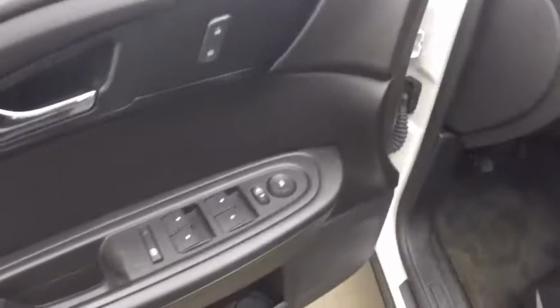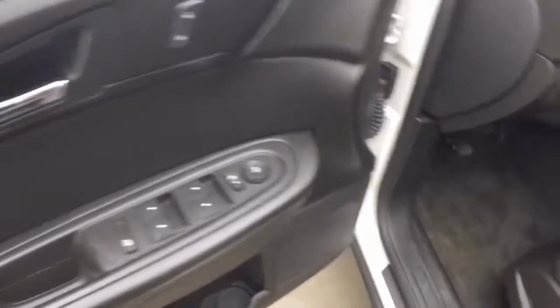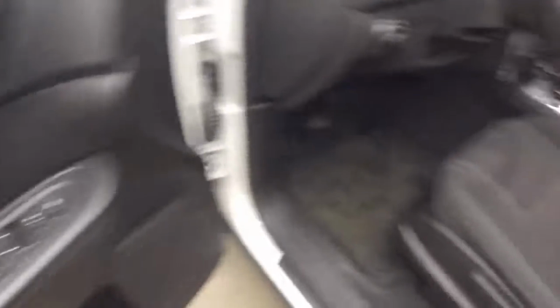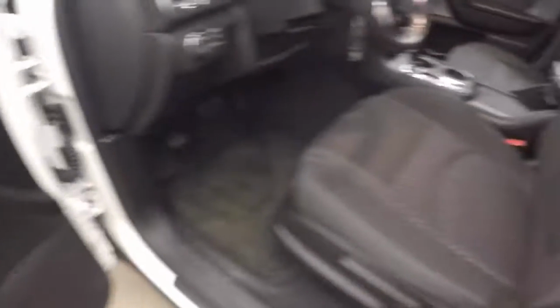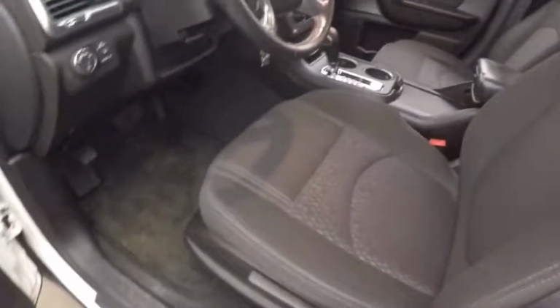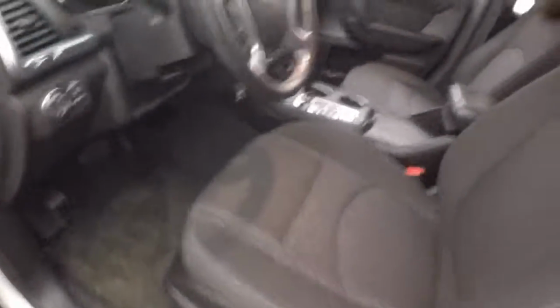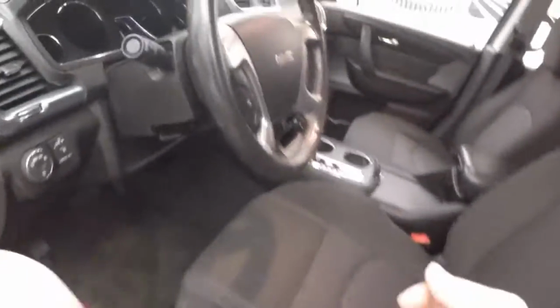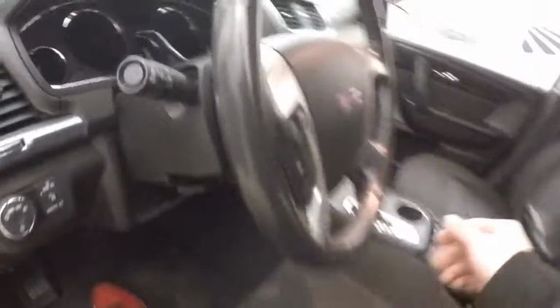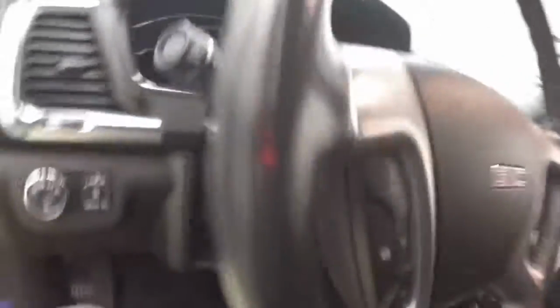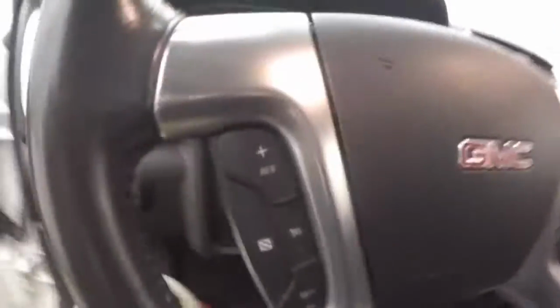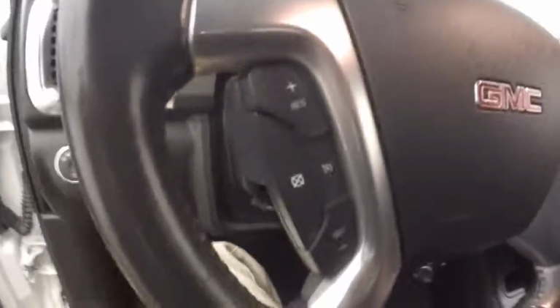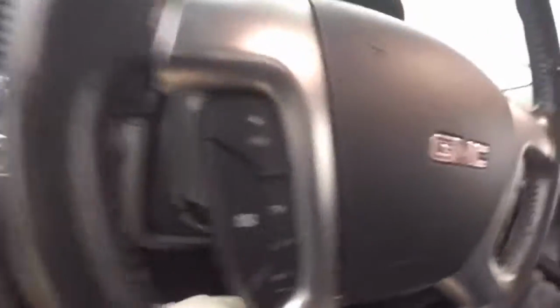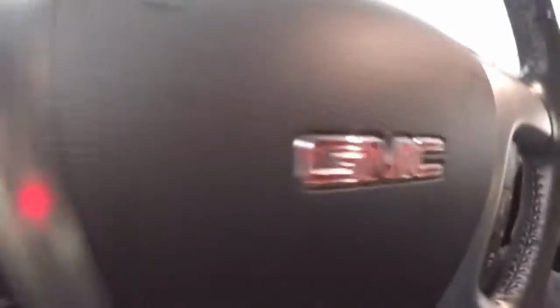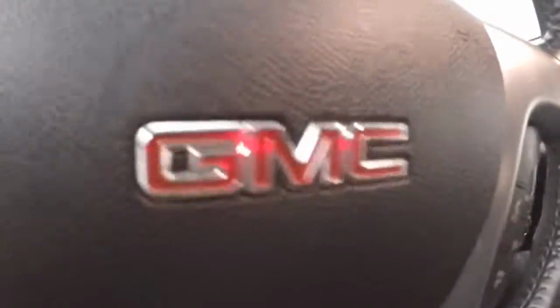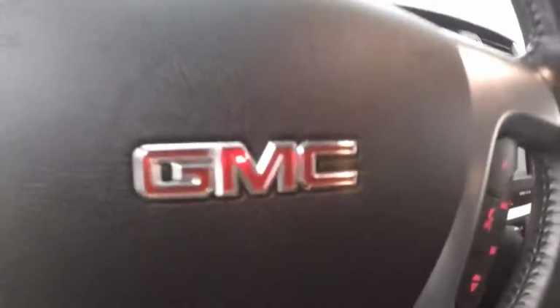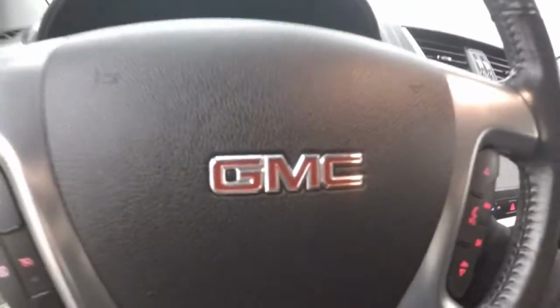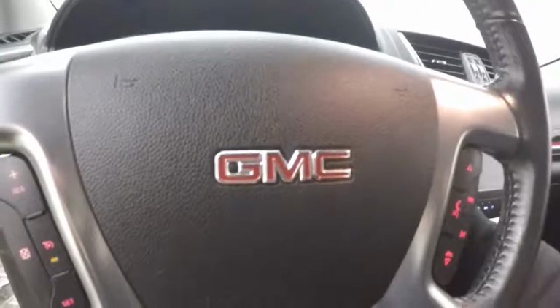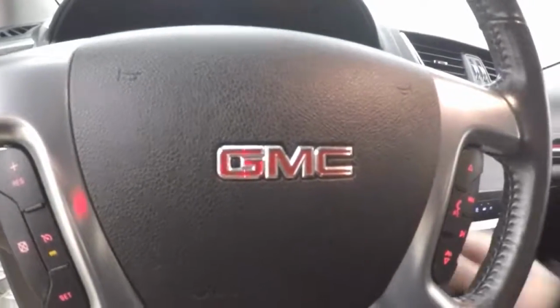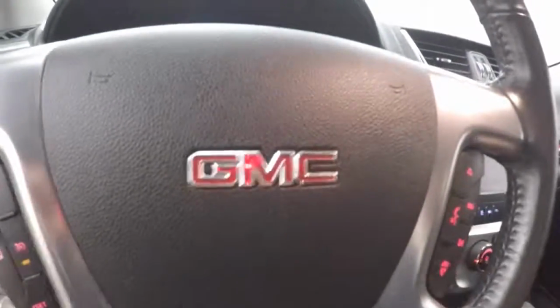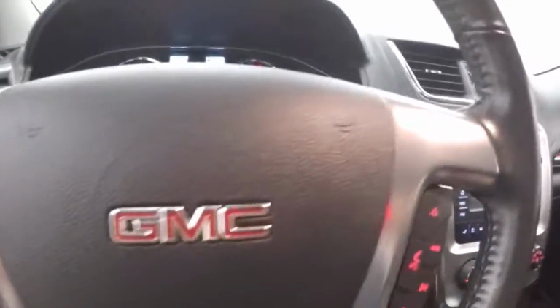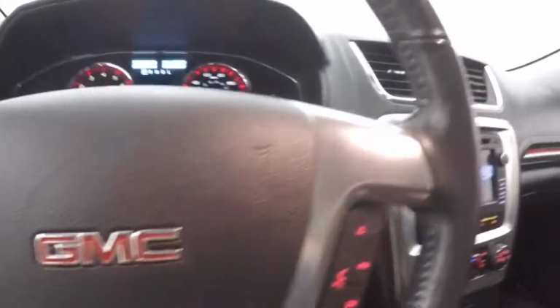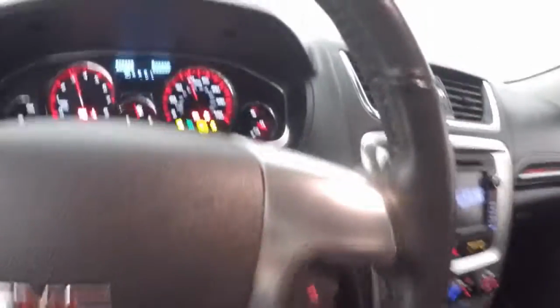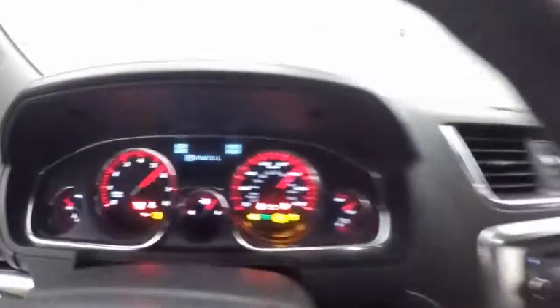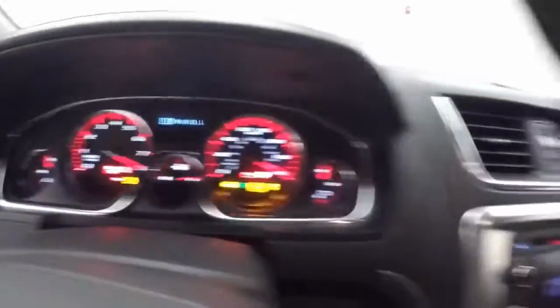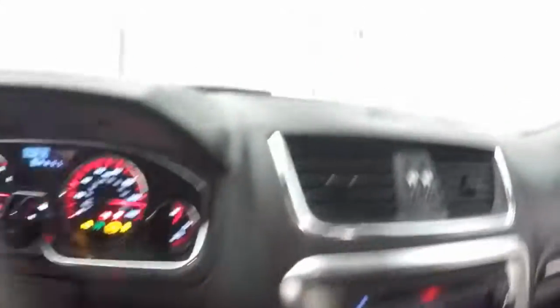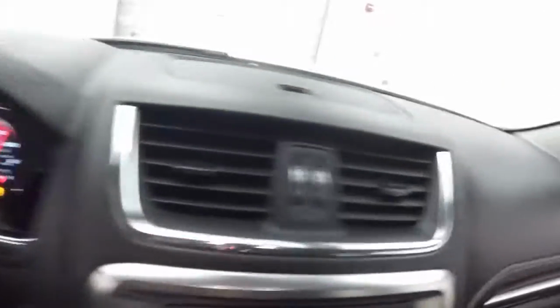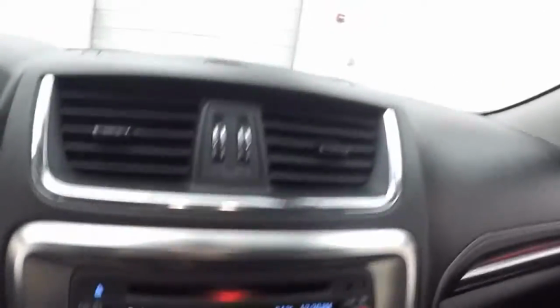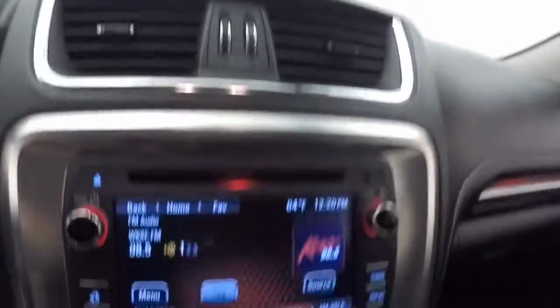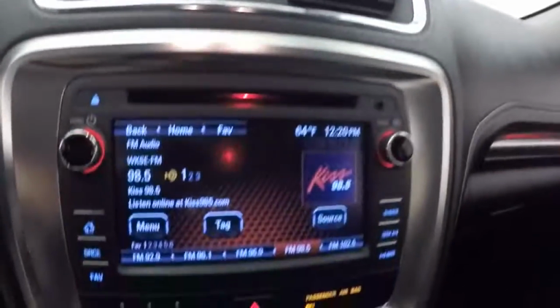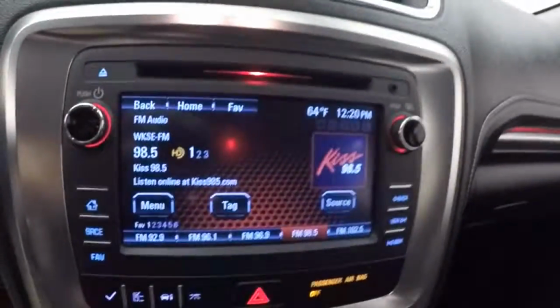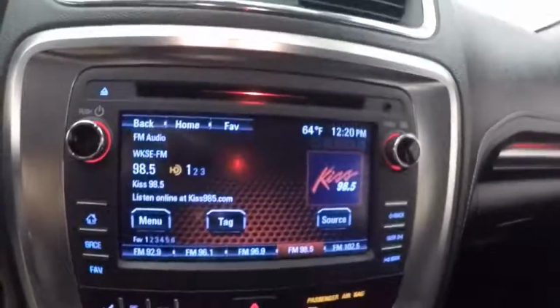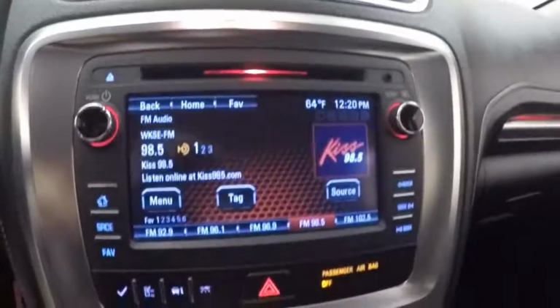All your controls on the door. Cruise control, Bluetooth and stereo controls on the steering wheel. Fires right up. Nice touch screen display.